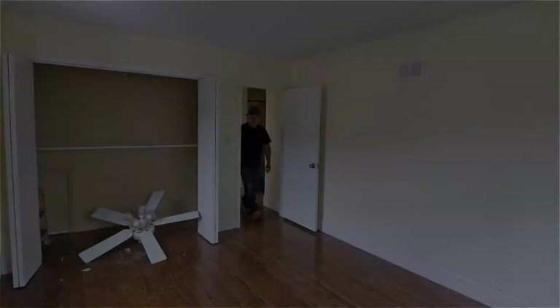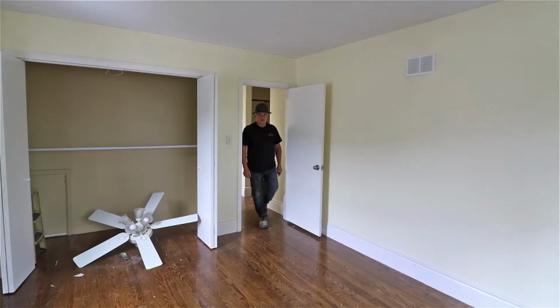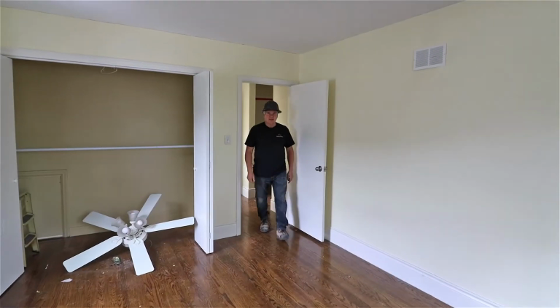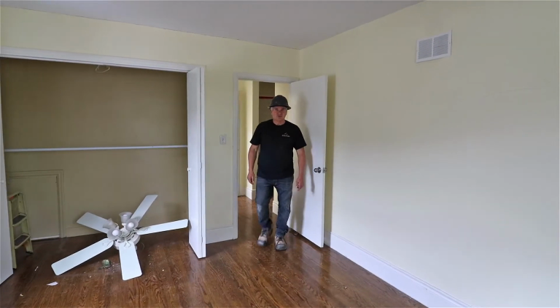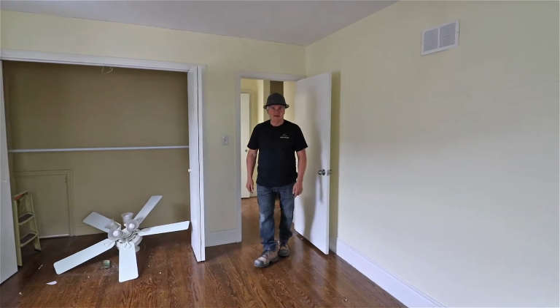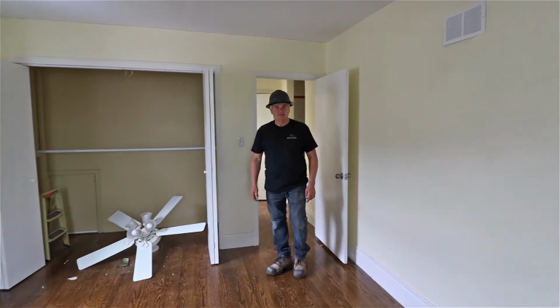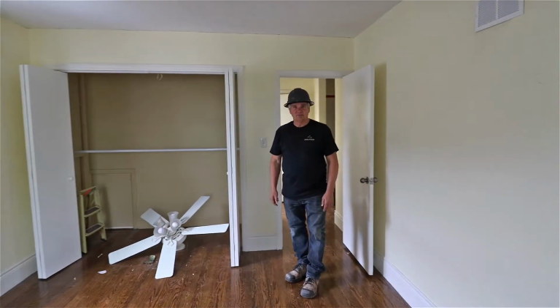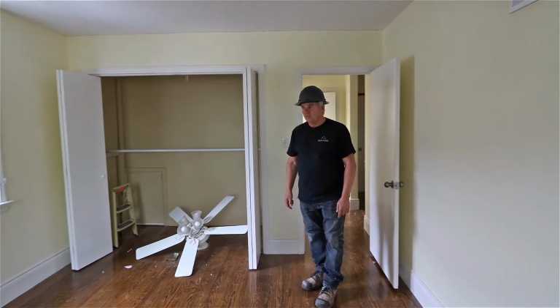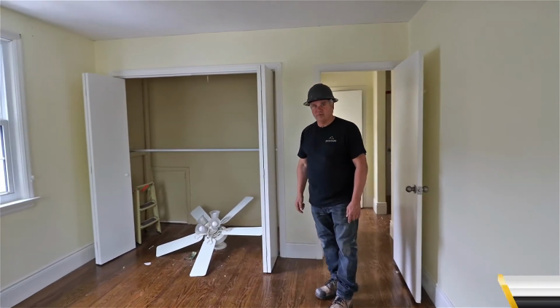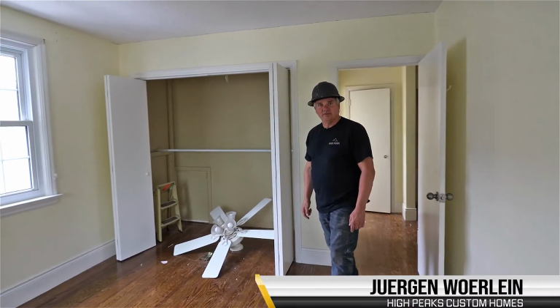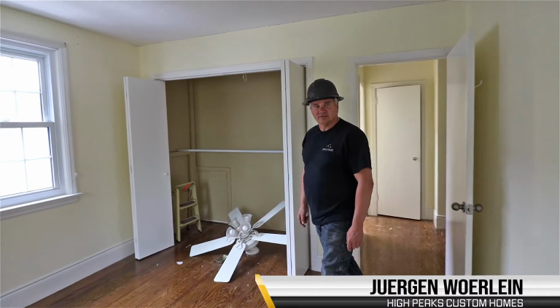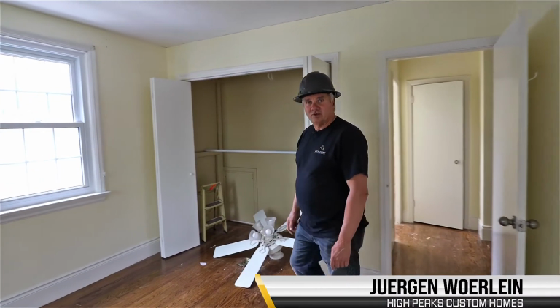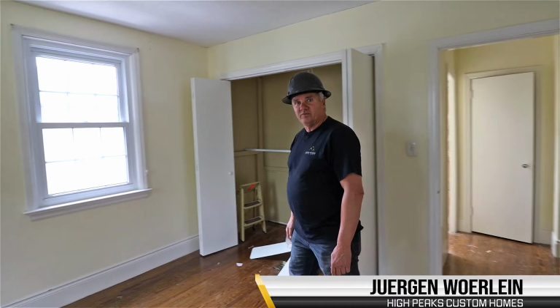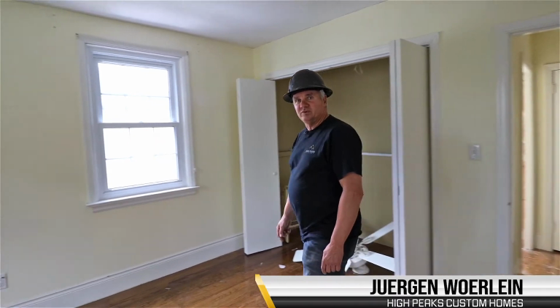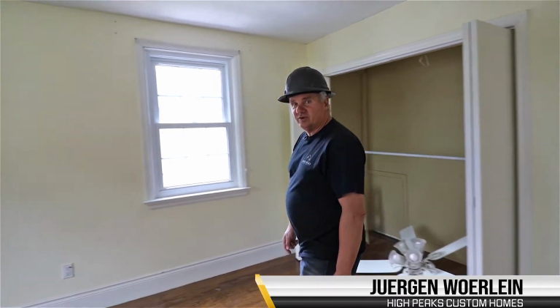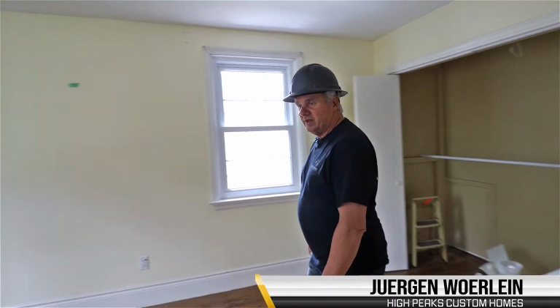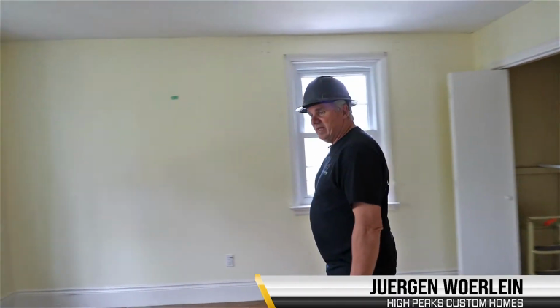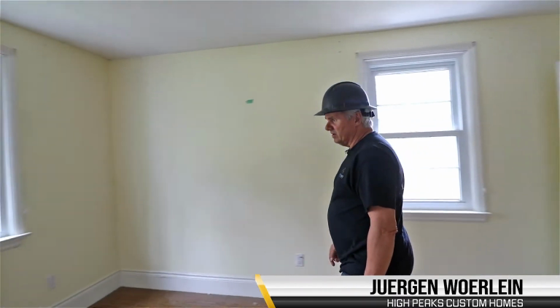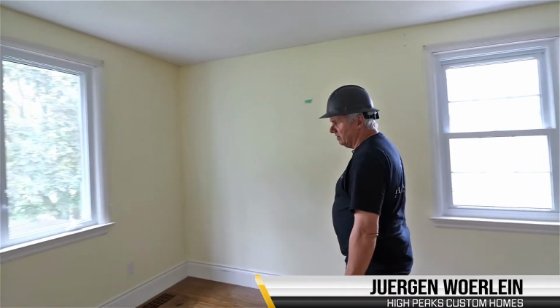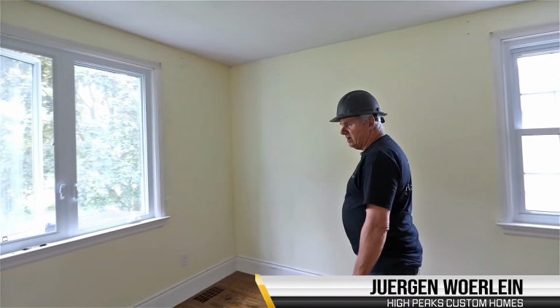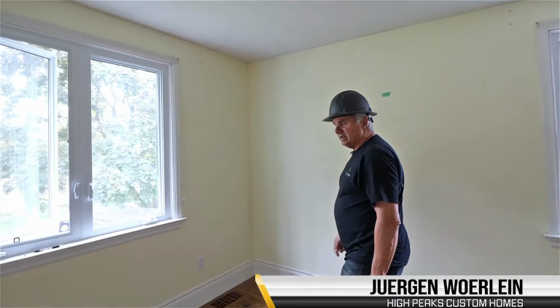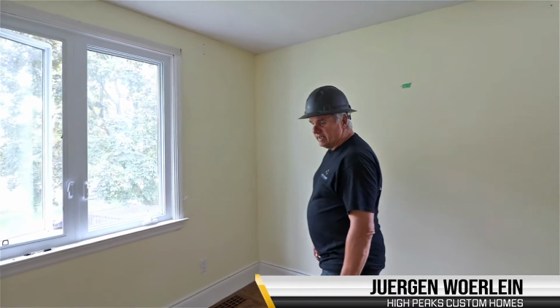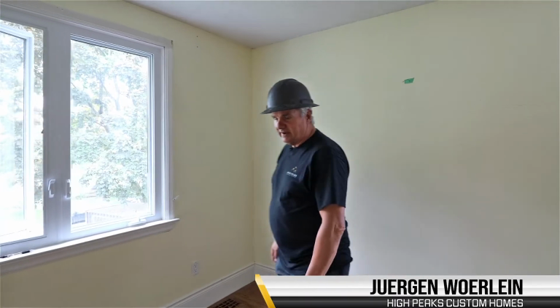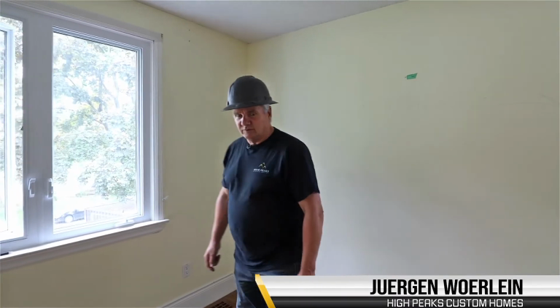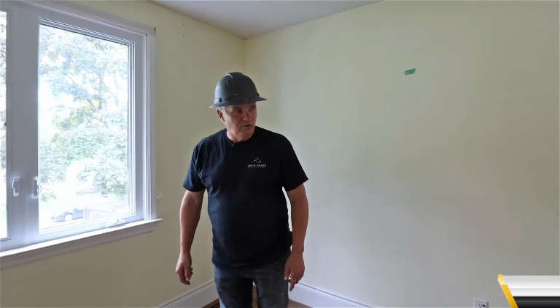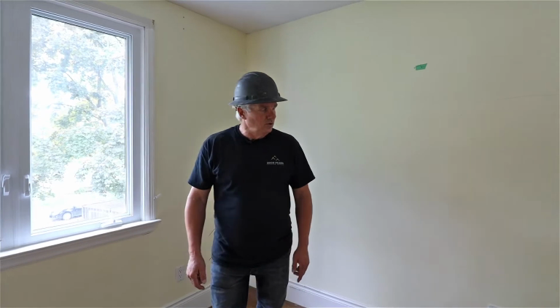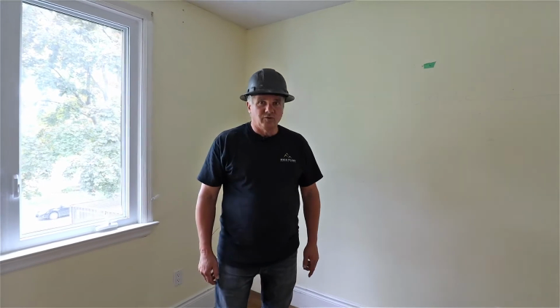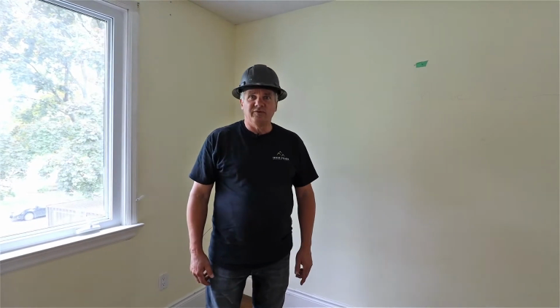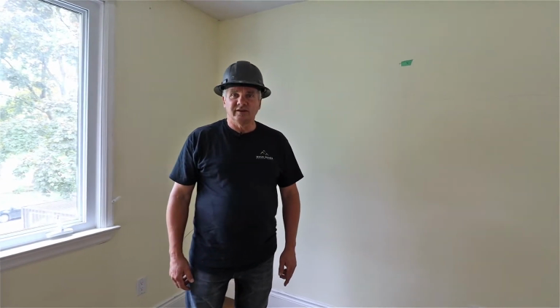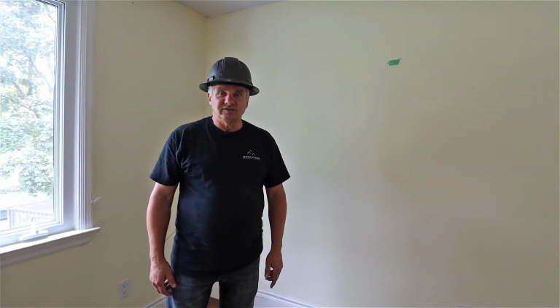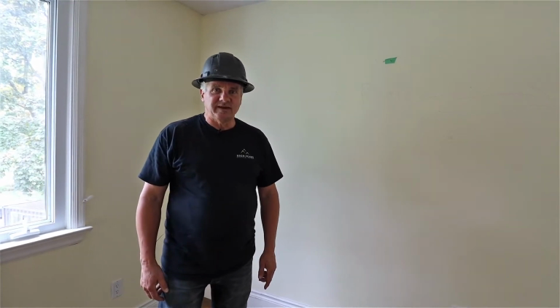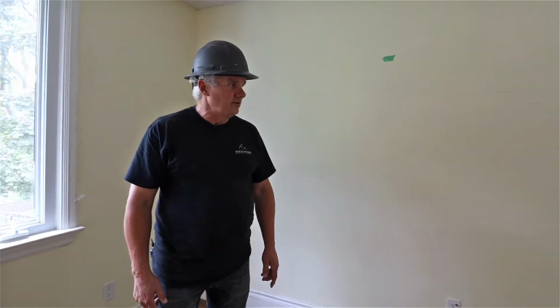Hi there, welcome back. It's Juergen from Hyde Peaks Custom Homes and we're in this Colonial, 52 Colonial makeover. Right now I'm standing in the master bedroom. Quite a few things are going to get changed in this master bedroom.